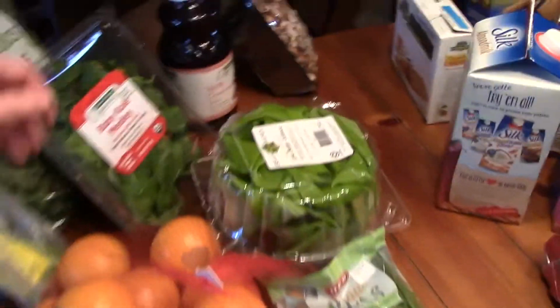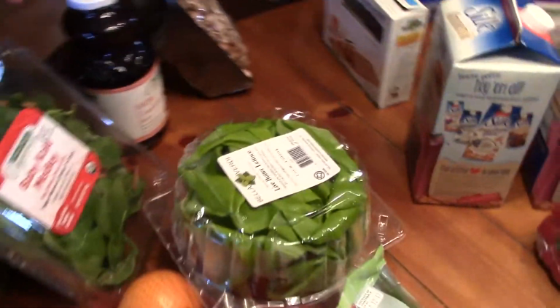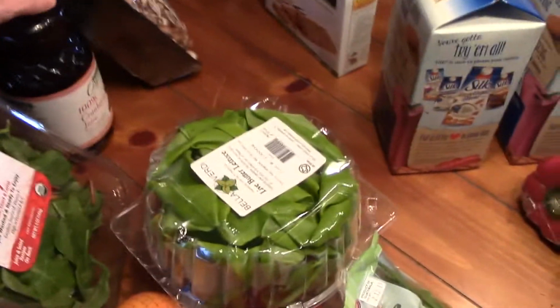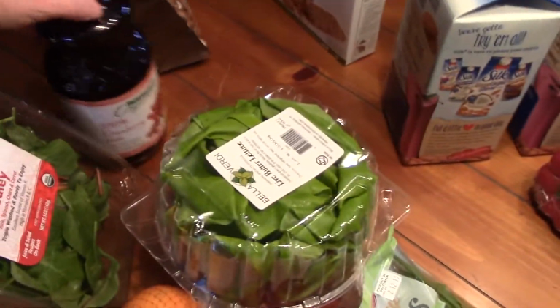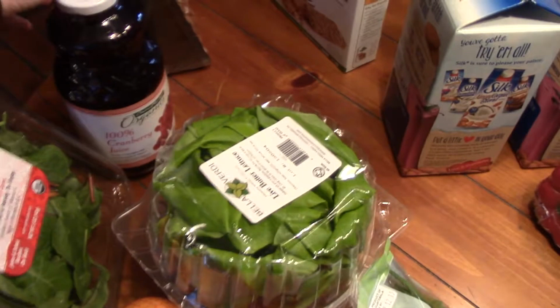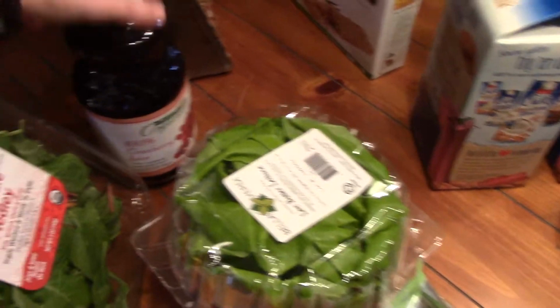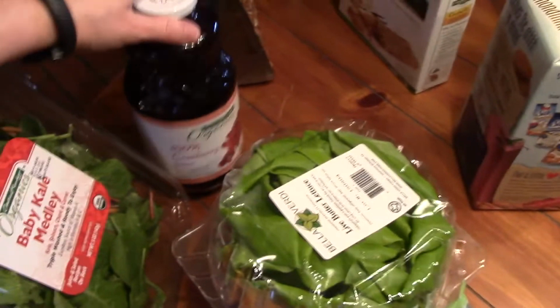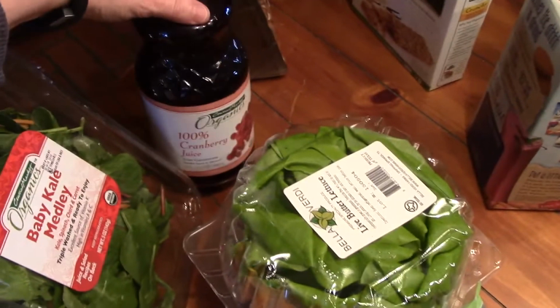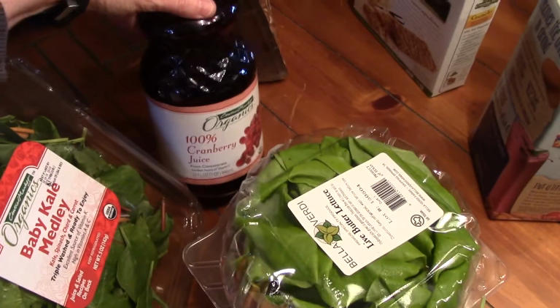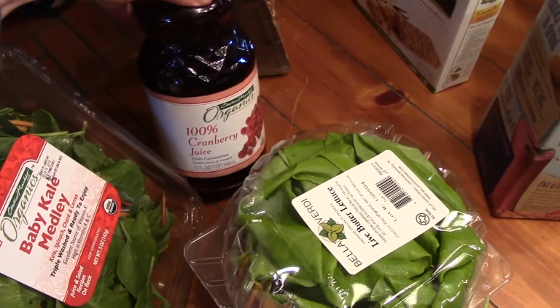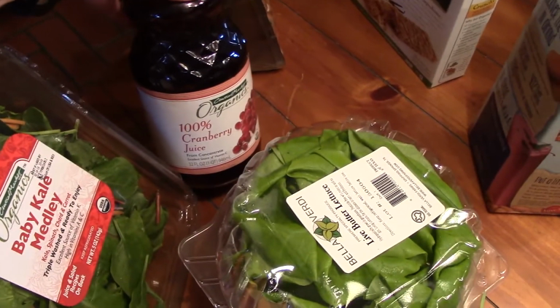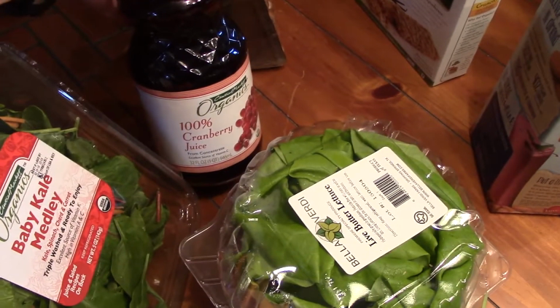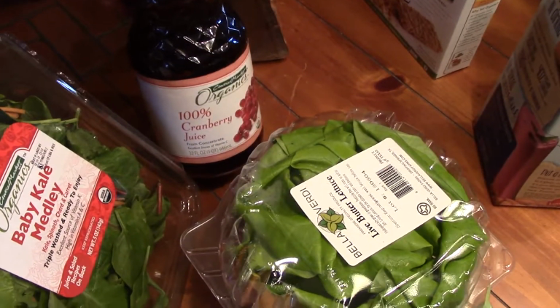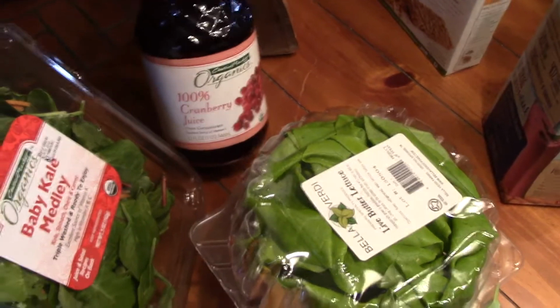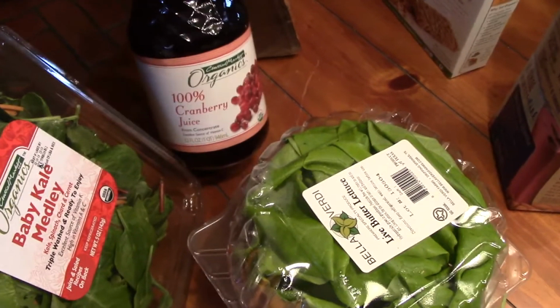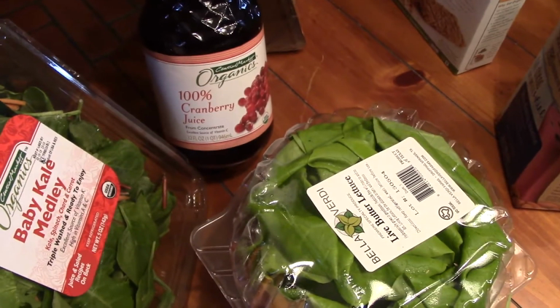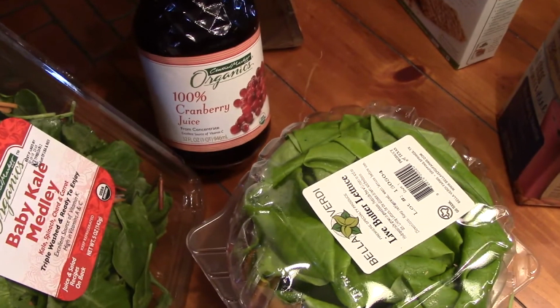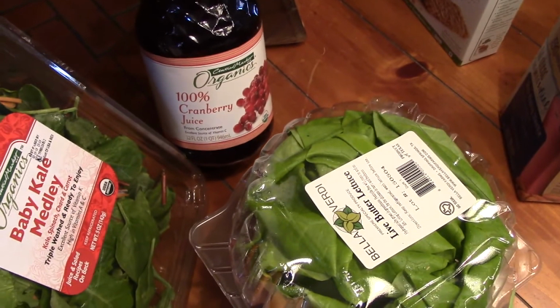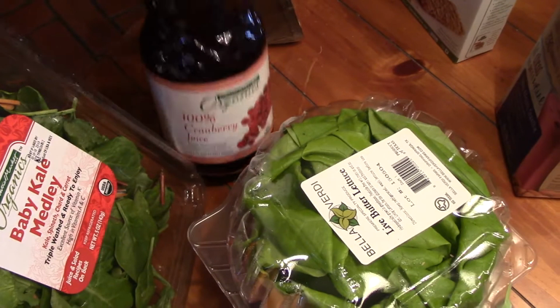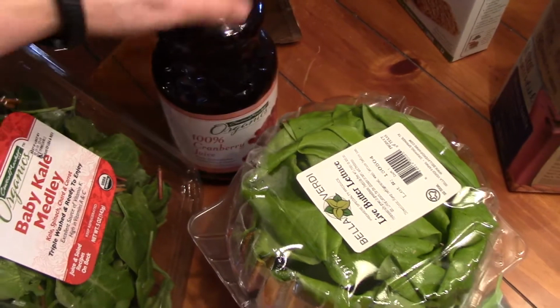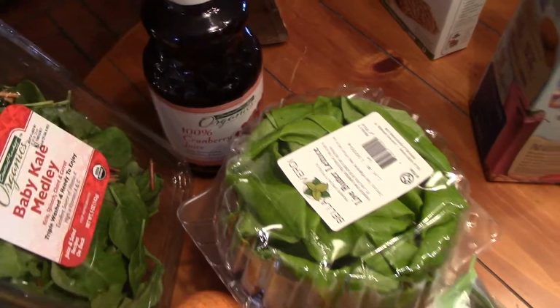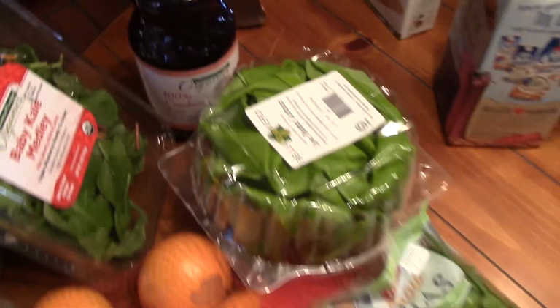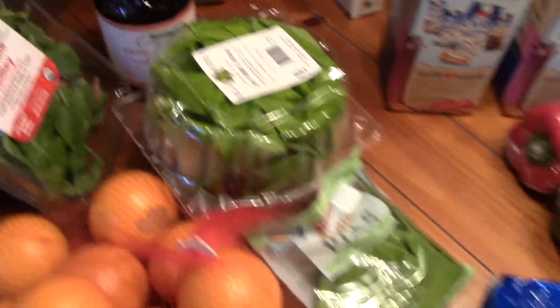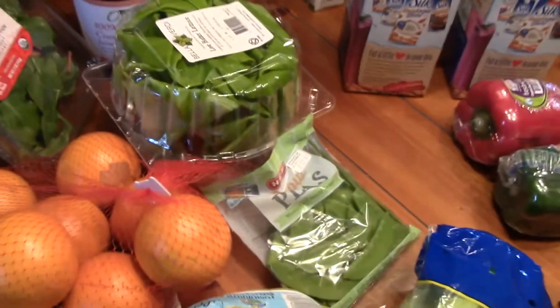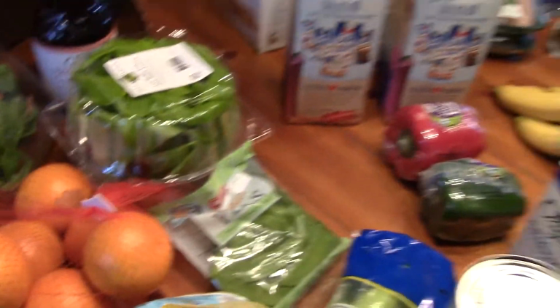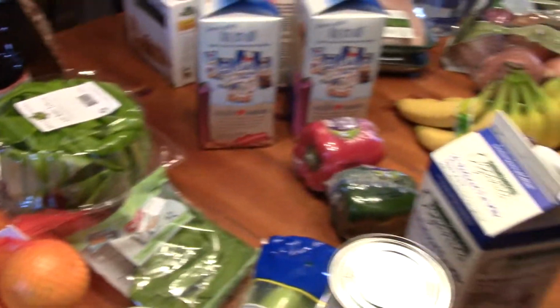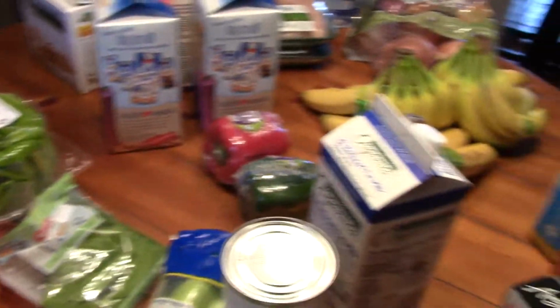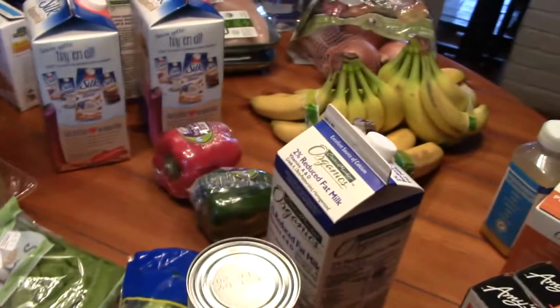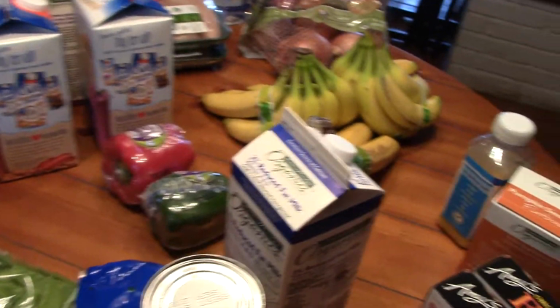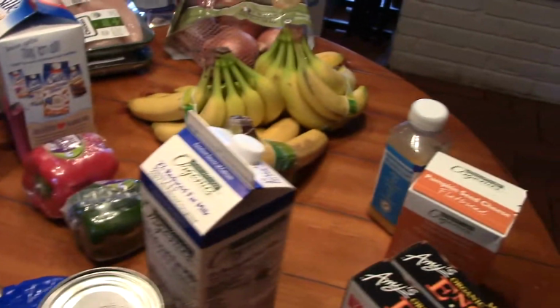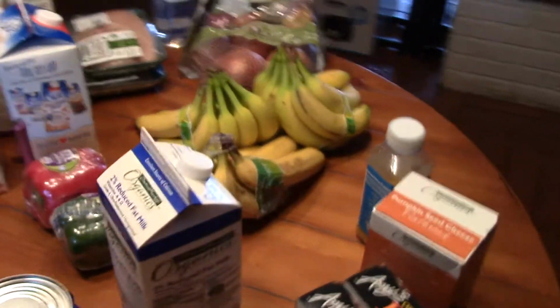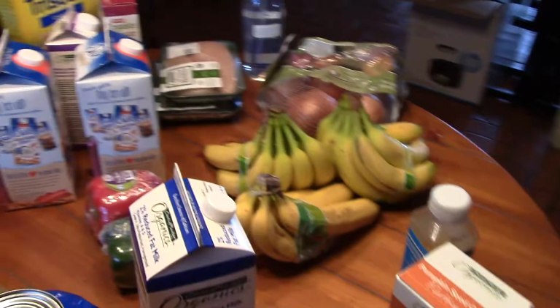I just wanted to have some juice on hand in case I don't get to do my juicing, so I just bought some juice. That is my February grocery haul.